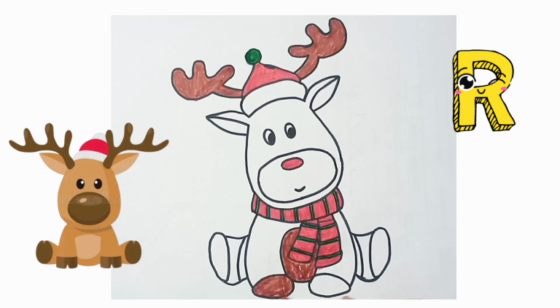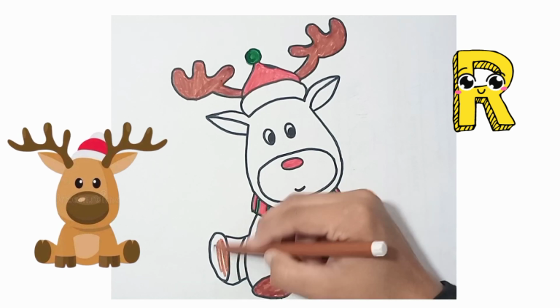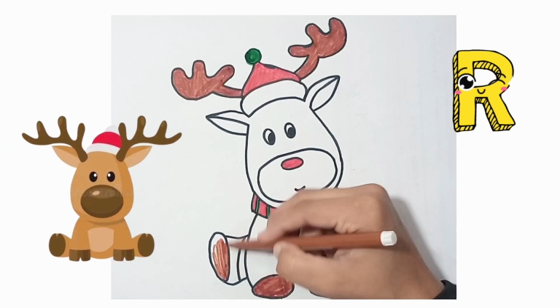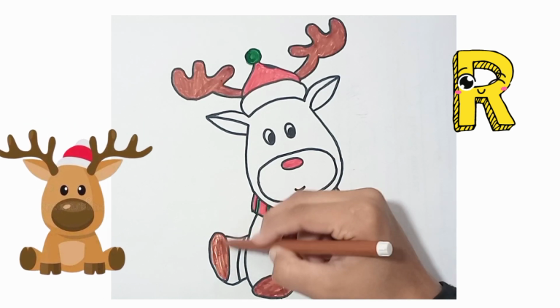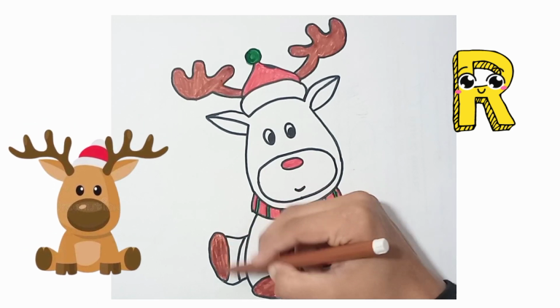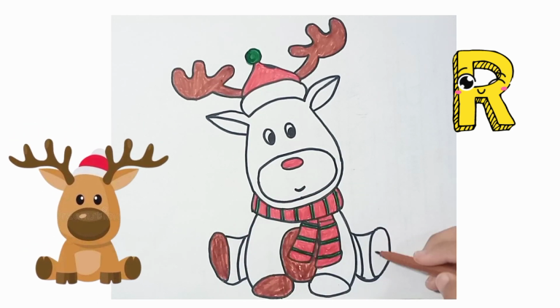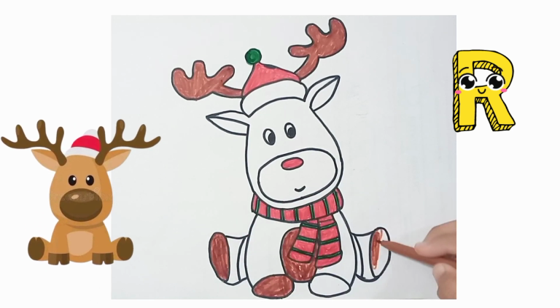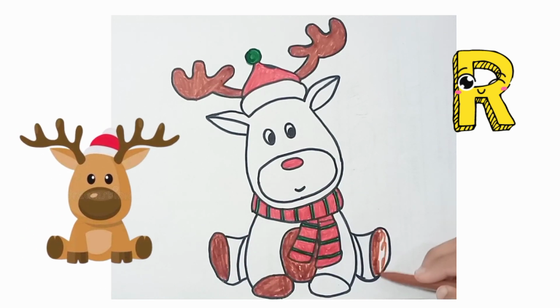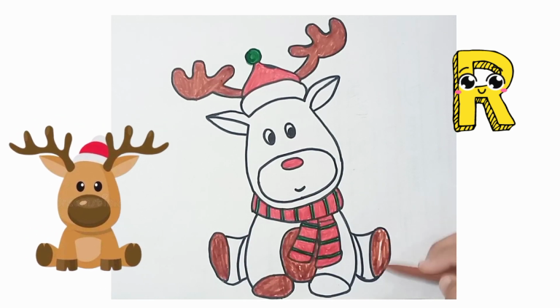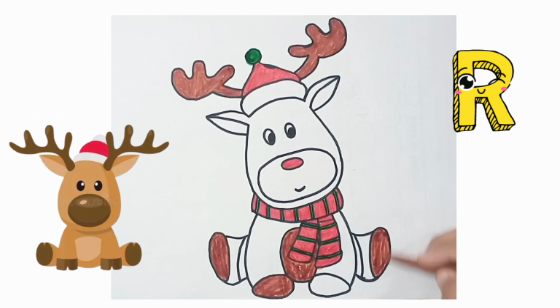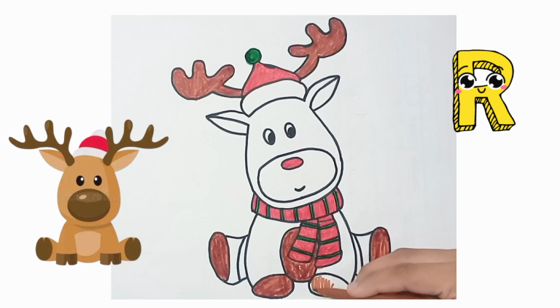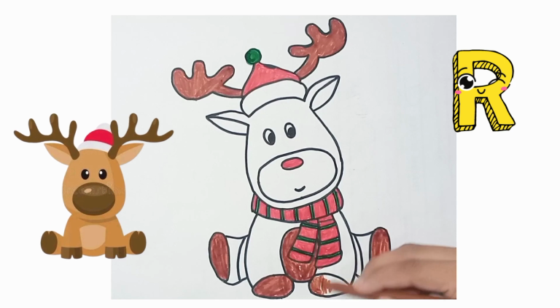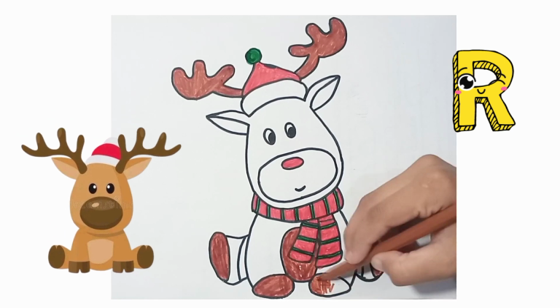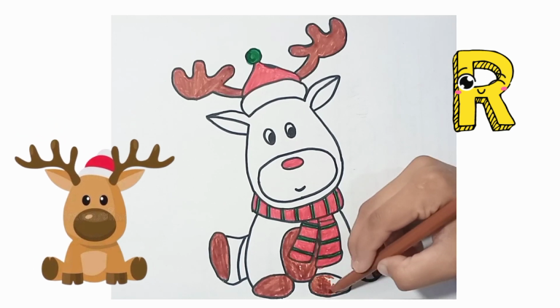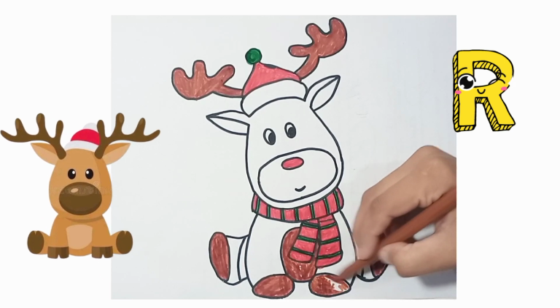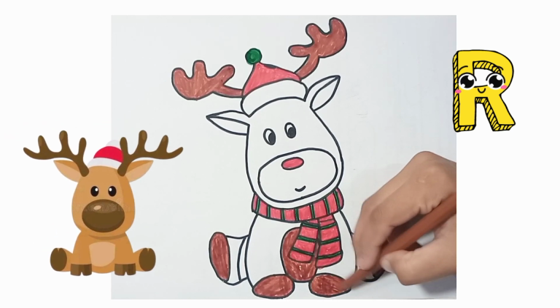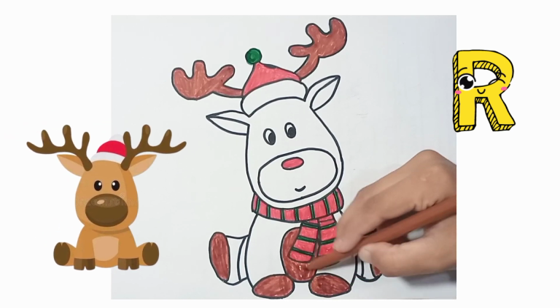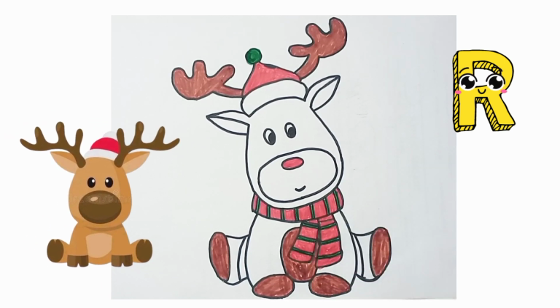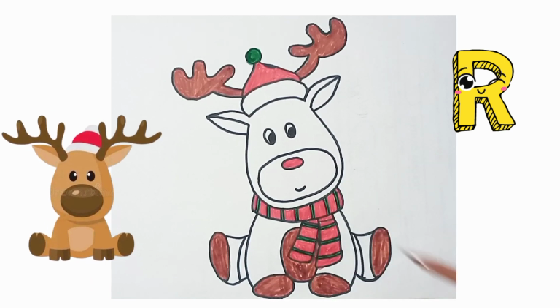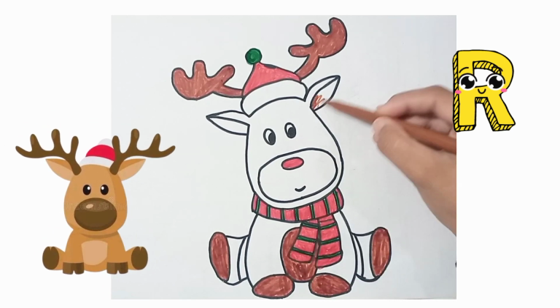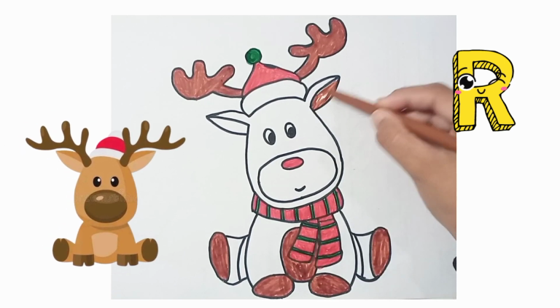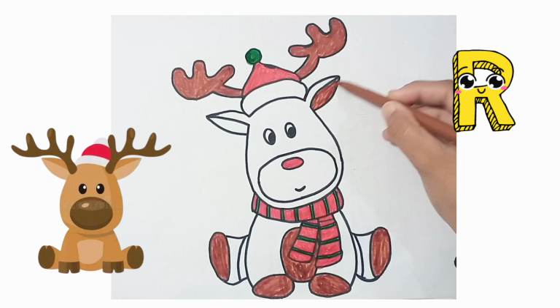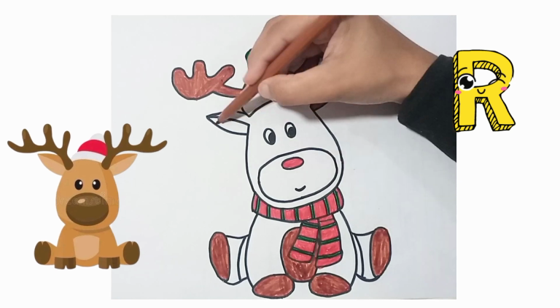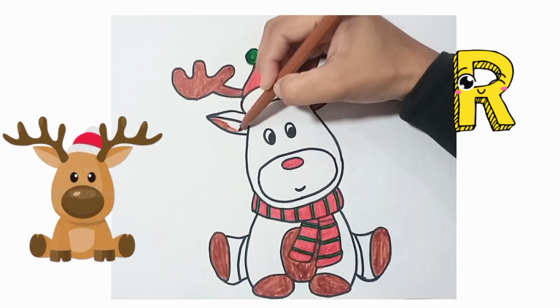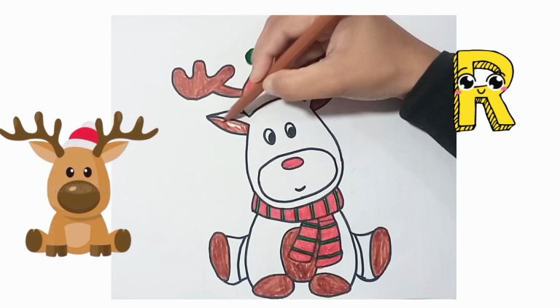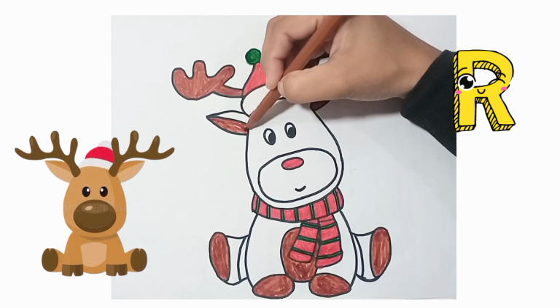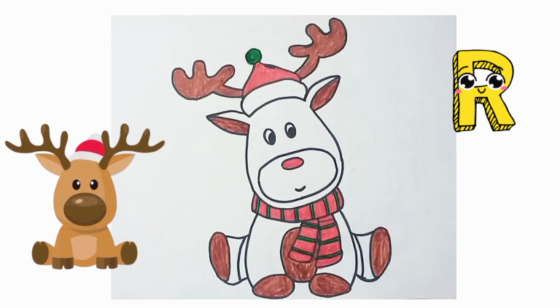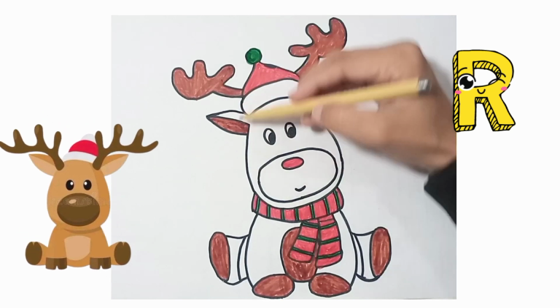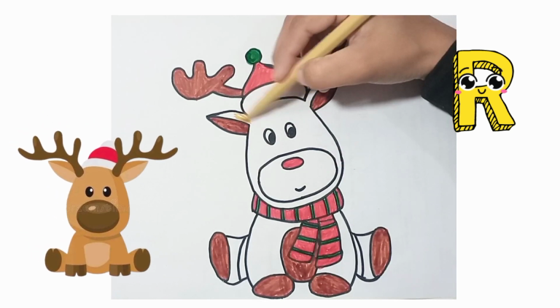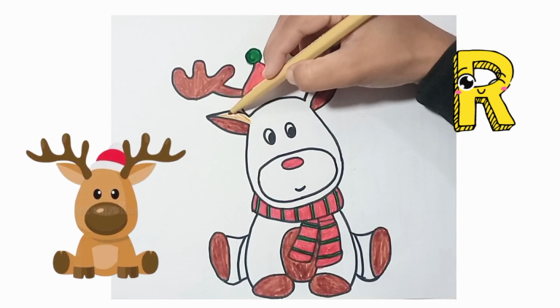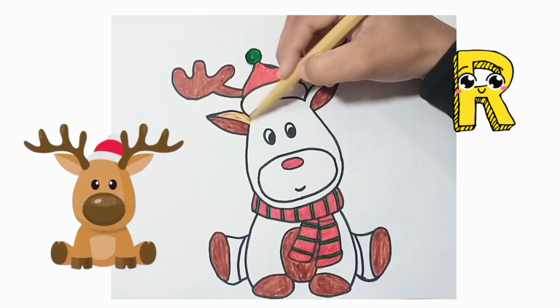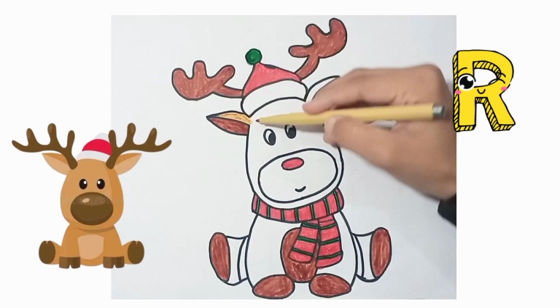Rudolph is a reindeer of Christmas — this is Santa's Rudolph. Wow, this is a cute cartoon Rudolph!